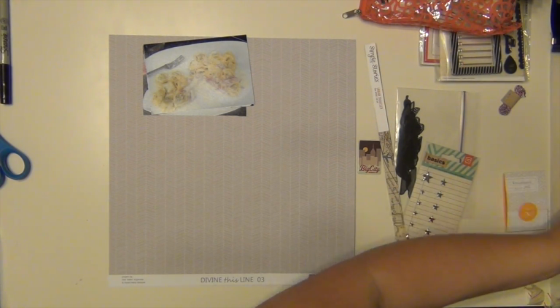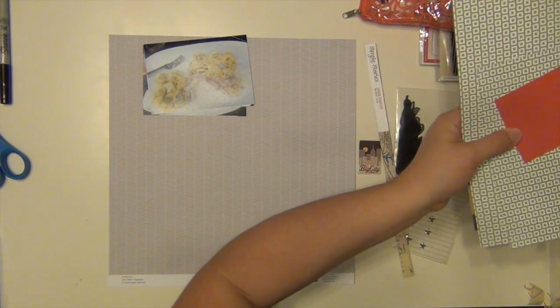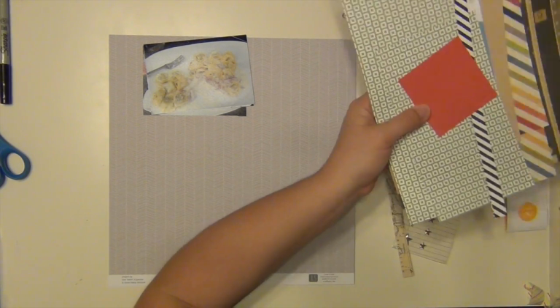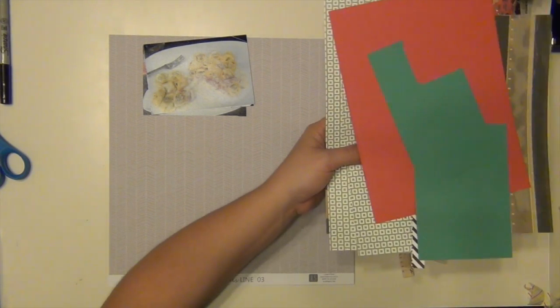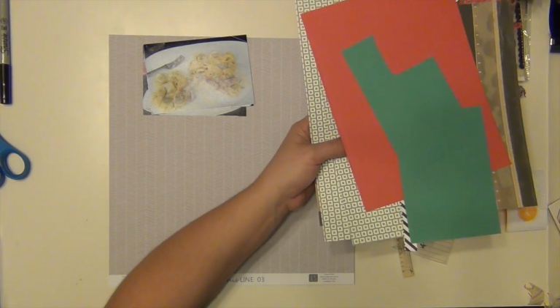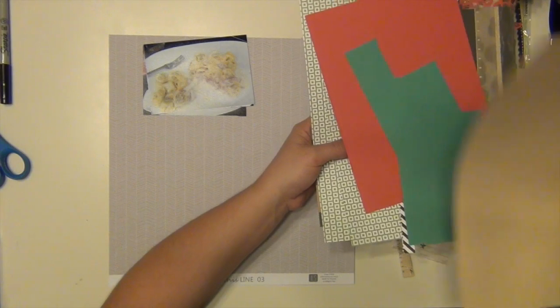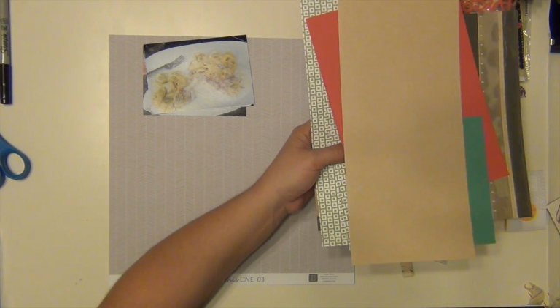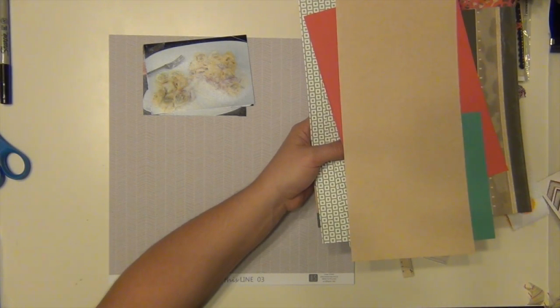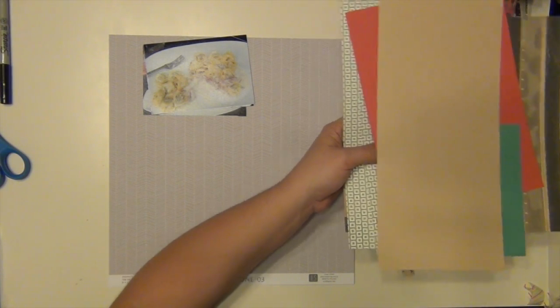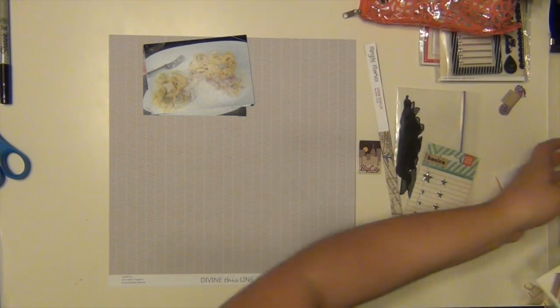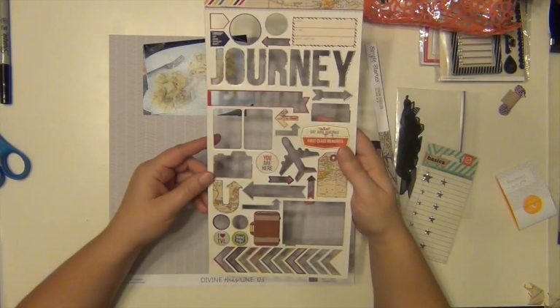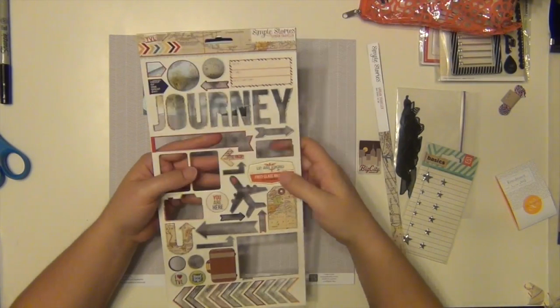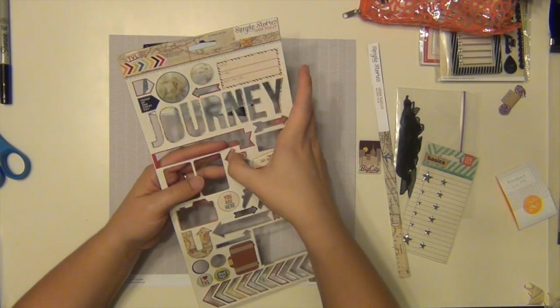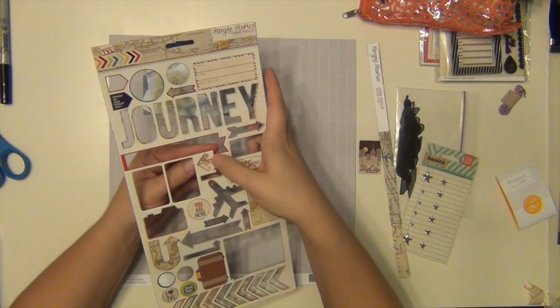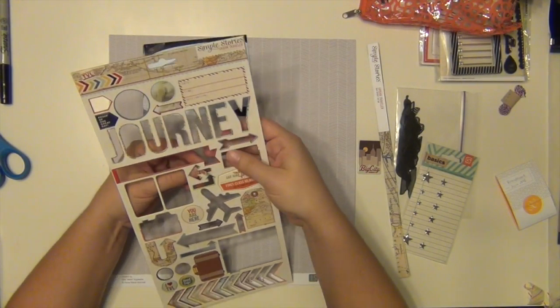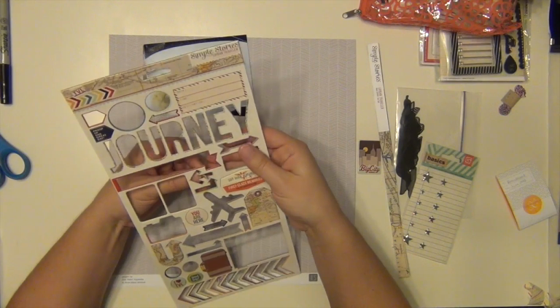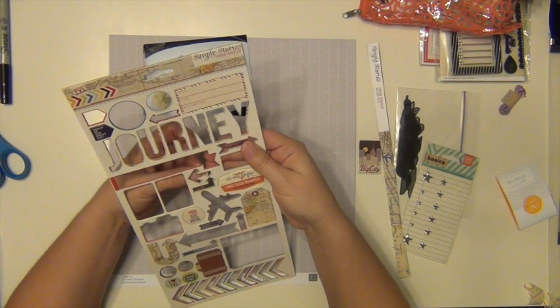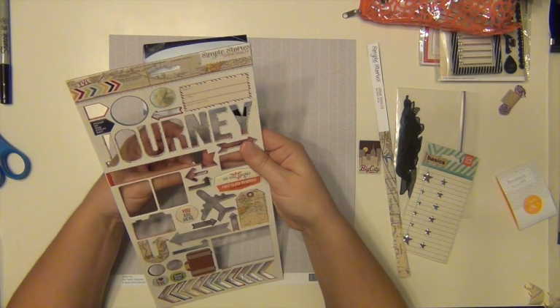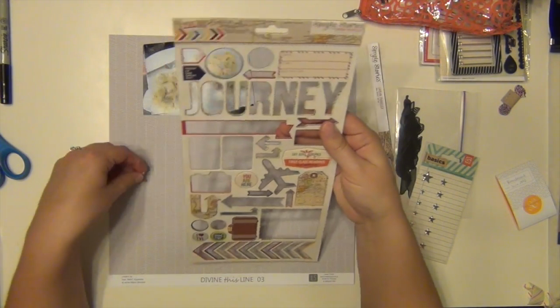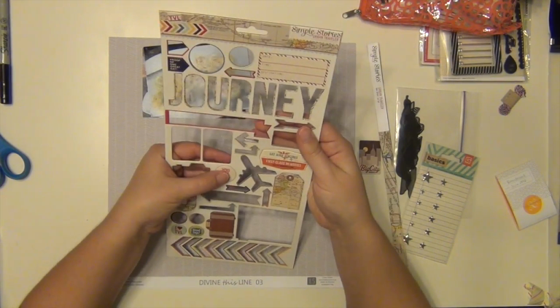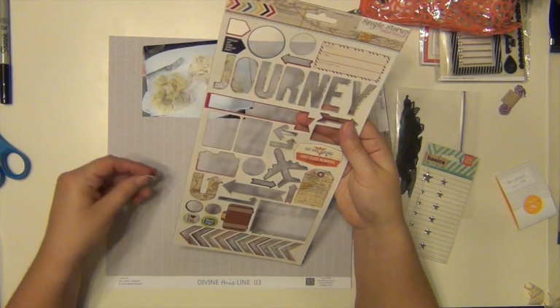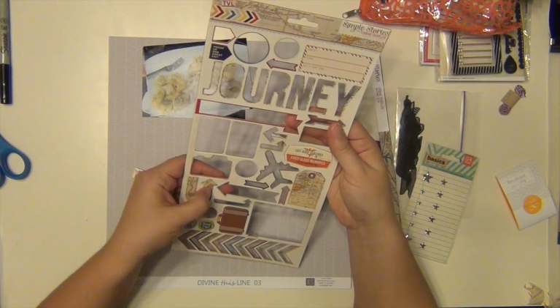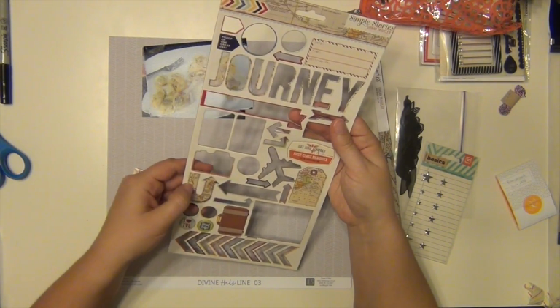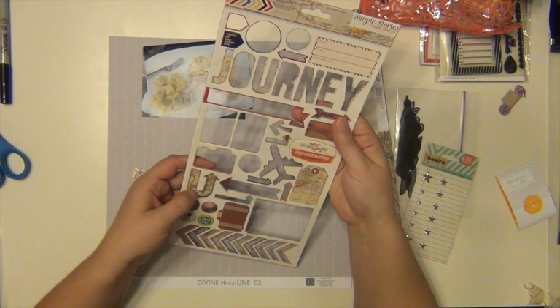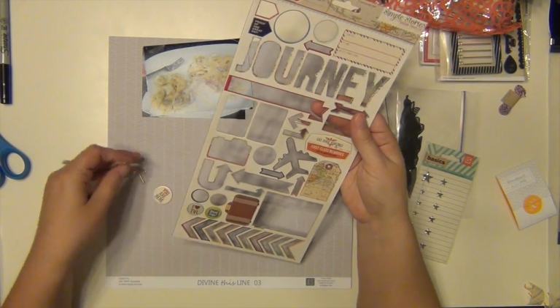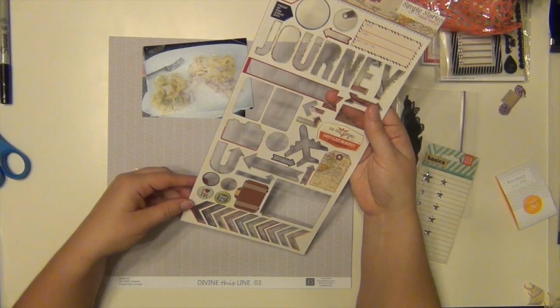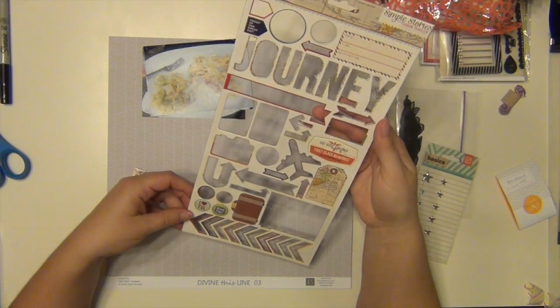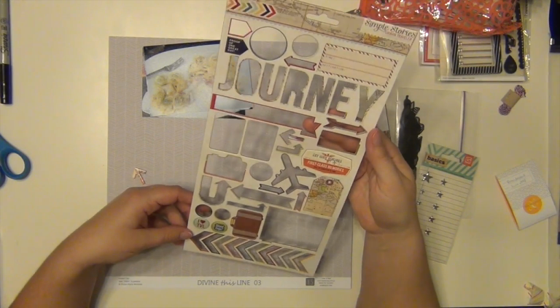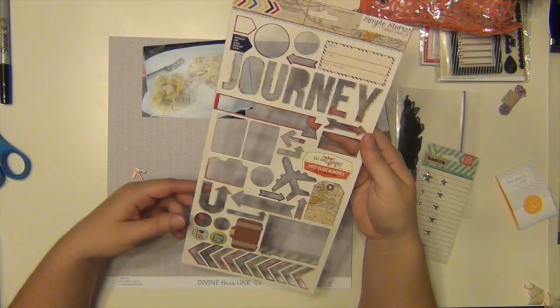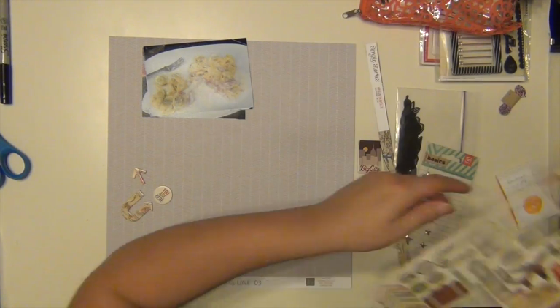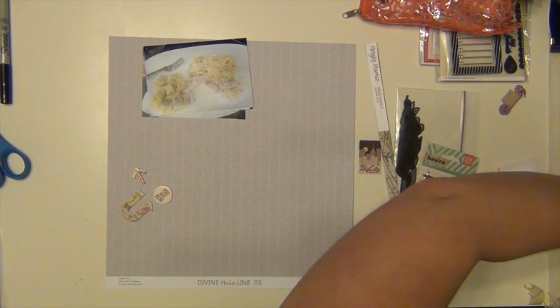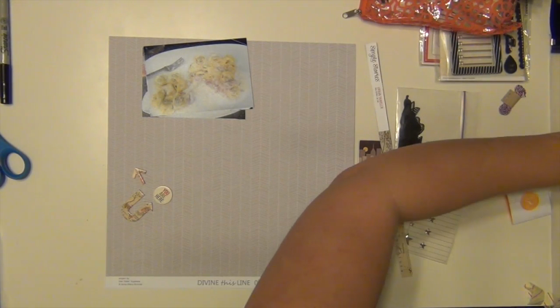So I wanted to make sure I document it because he liked the food enough to take a picture. I have four pictures there, so it's not going to be a double page spread in my album, but they're going to go together since it's from the same trip.